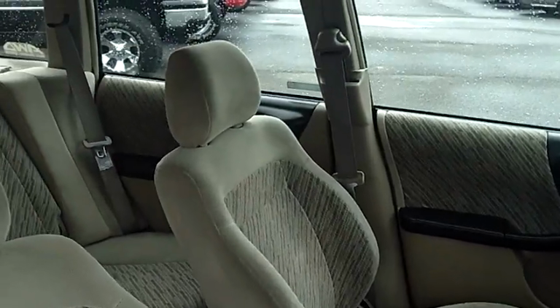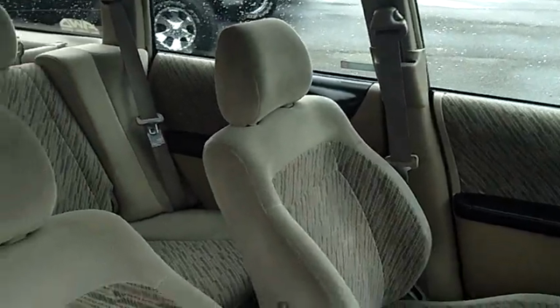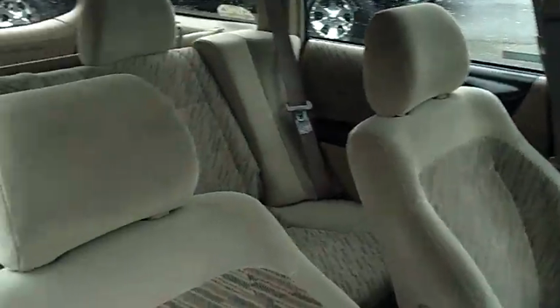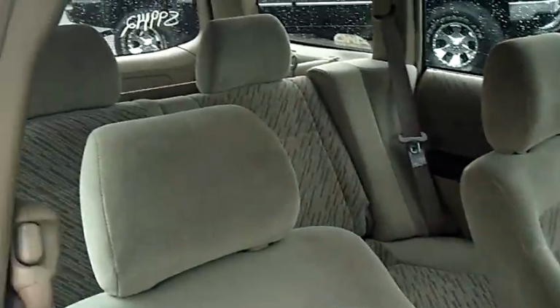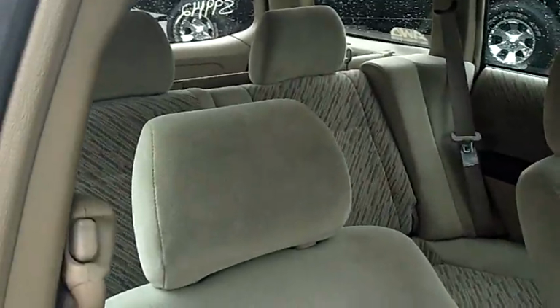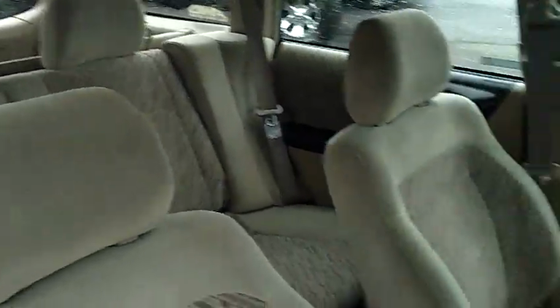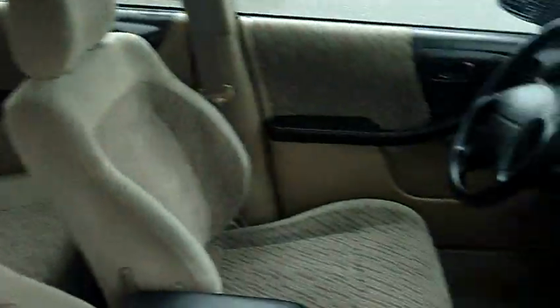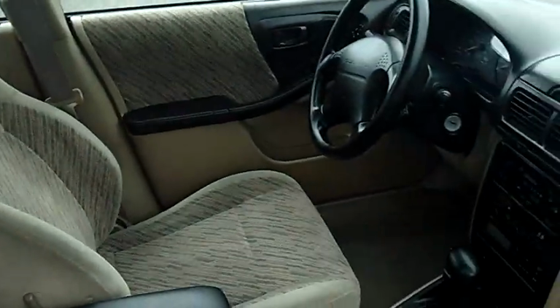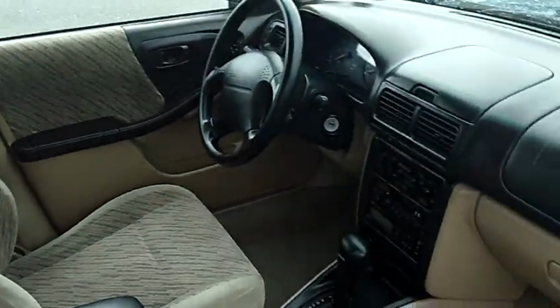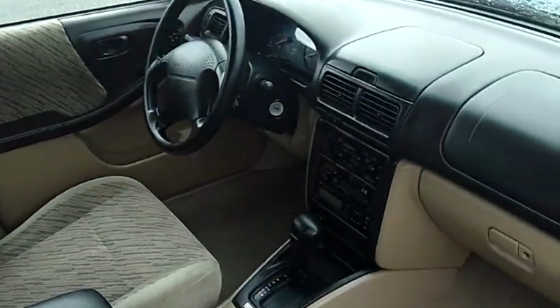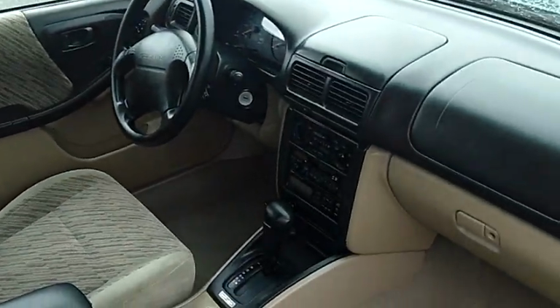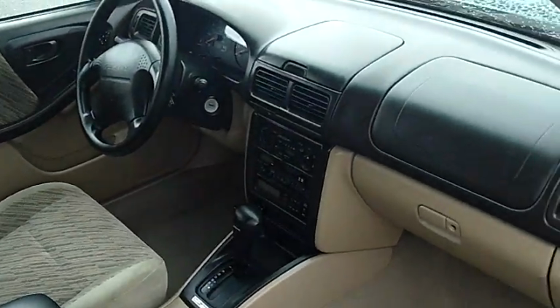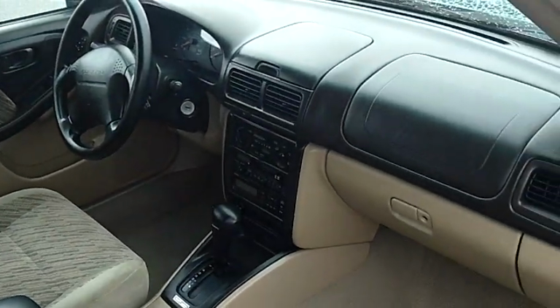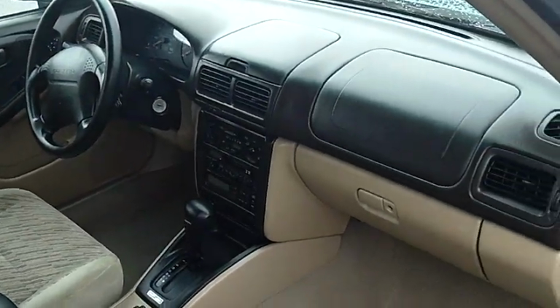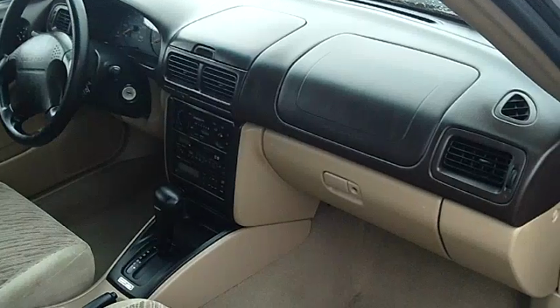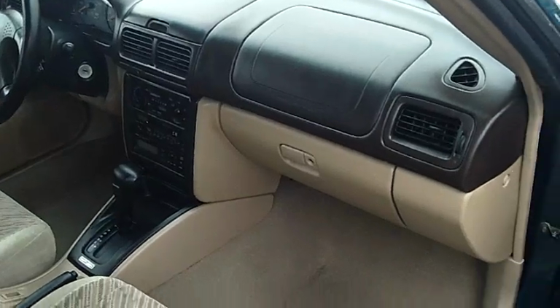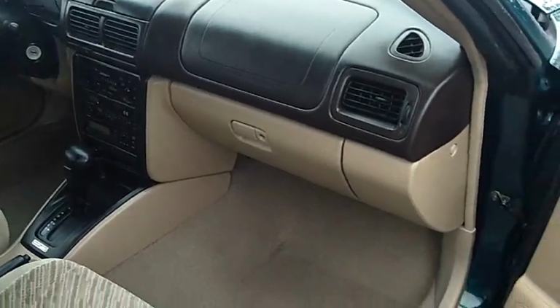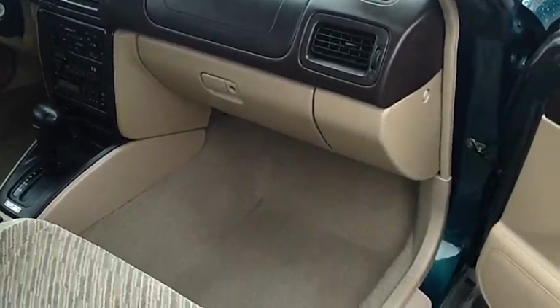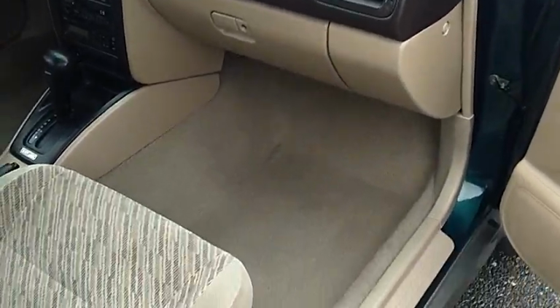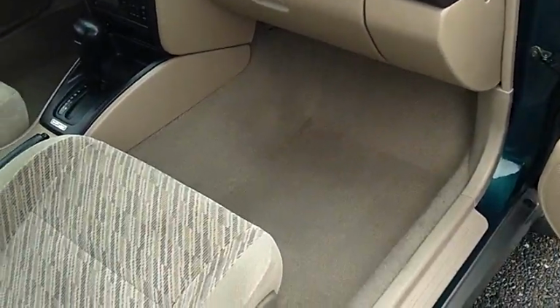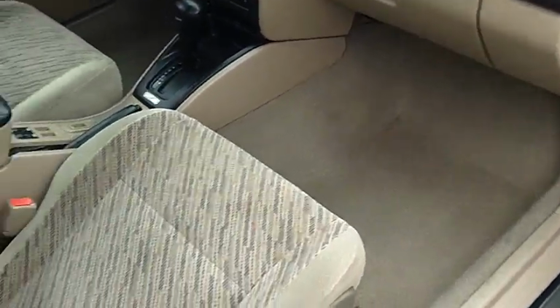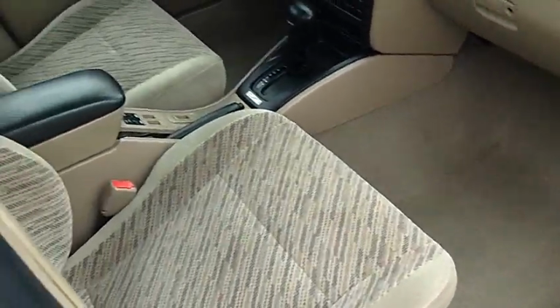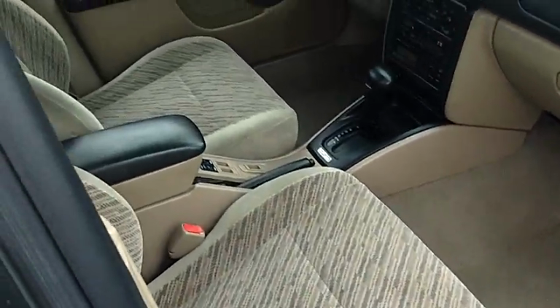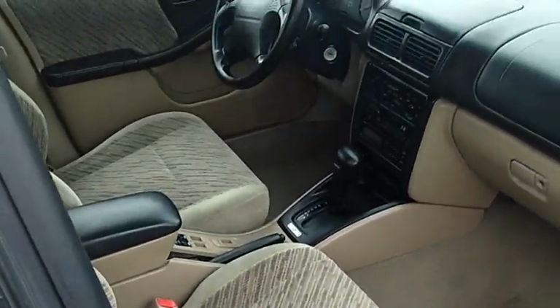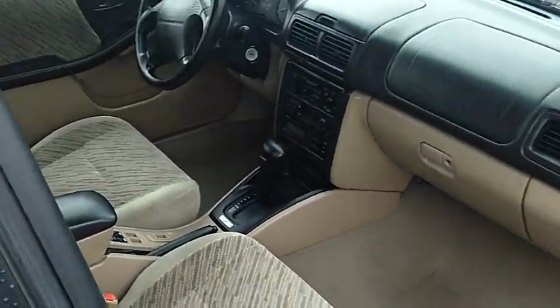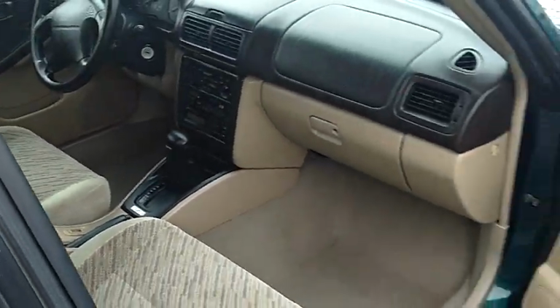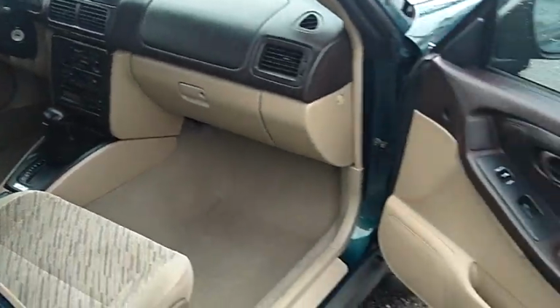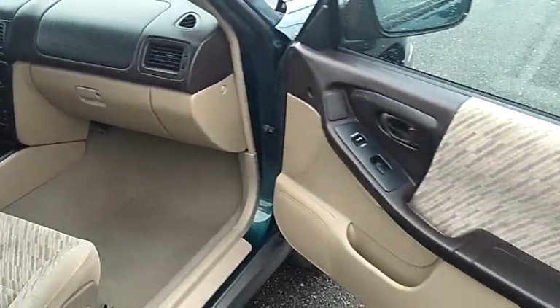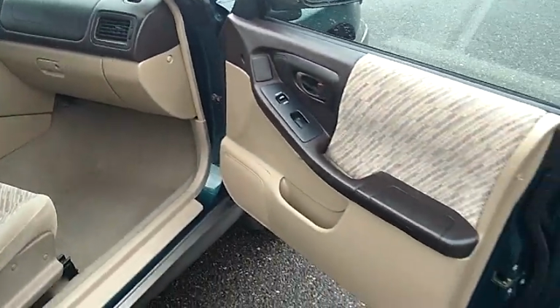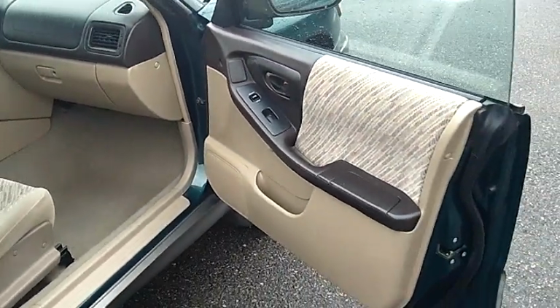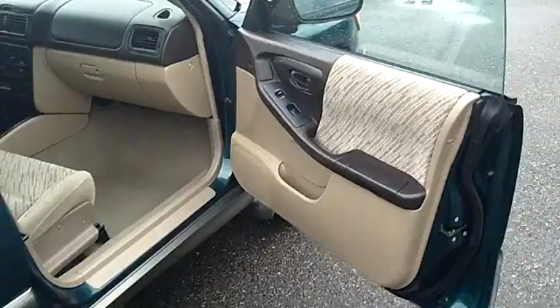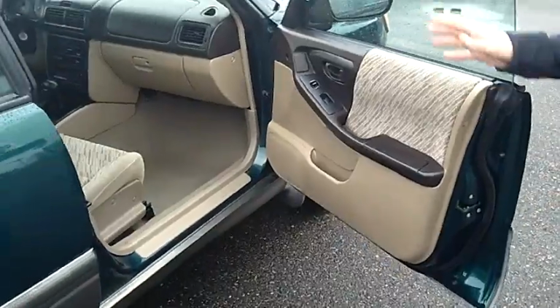It's equally as nice on the inside. As you look inside, please take notice of the condition of the seats, the carpet, the dash, the door panels, the headliner — just a nice, clean vehicle inside and out.